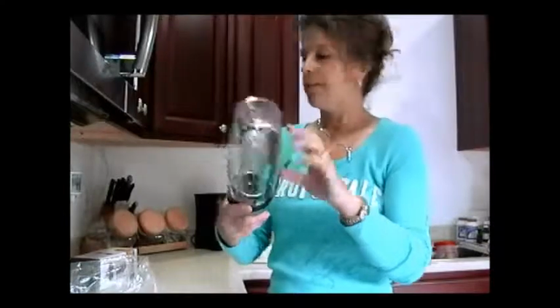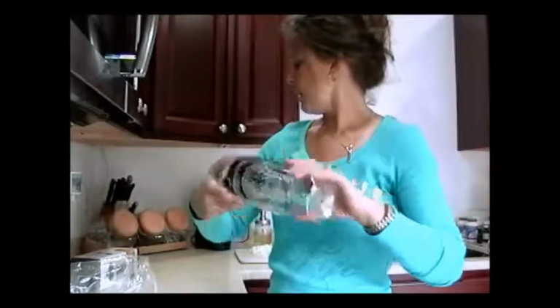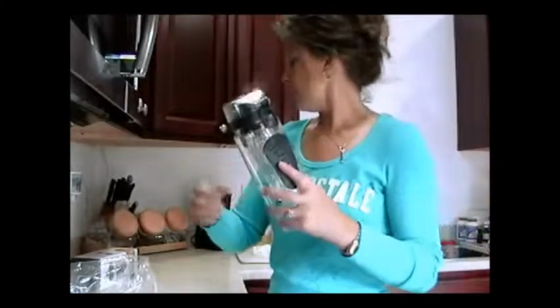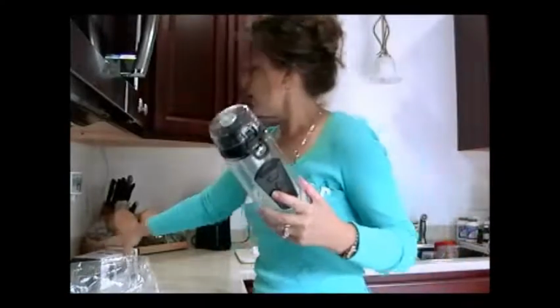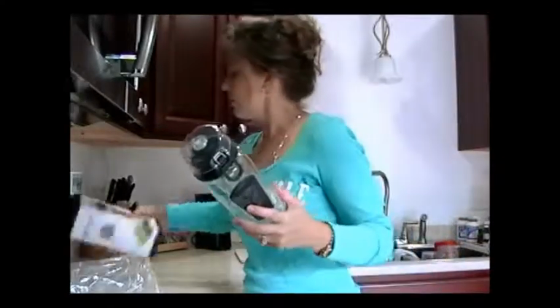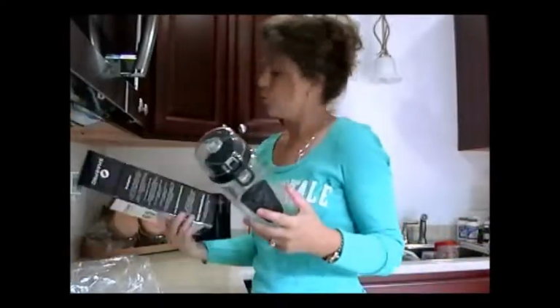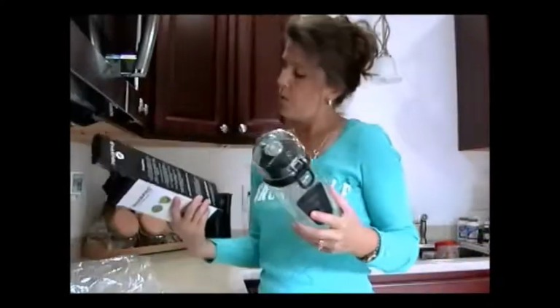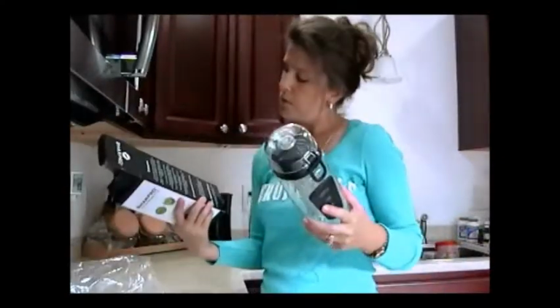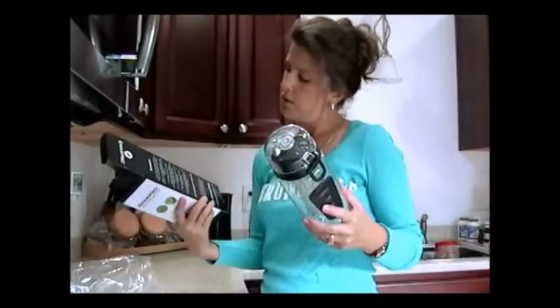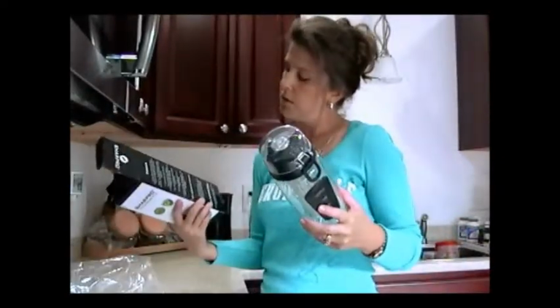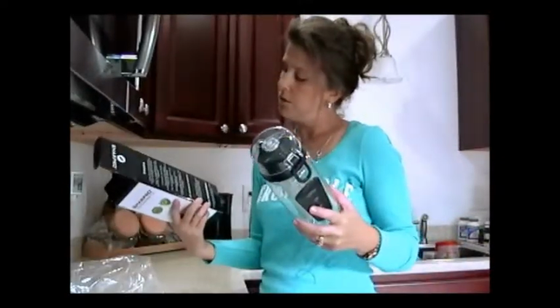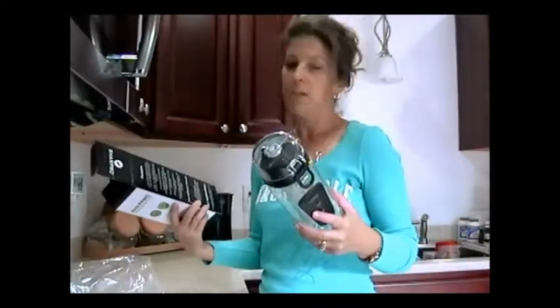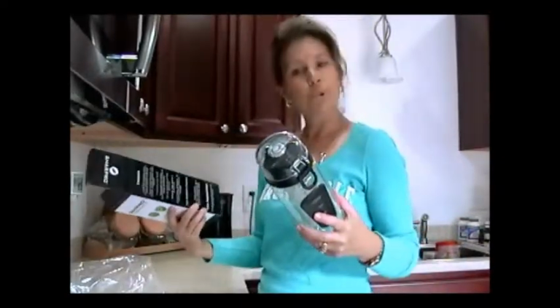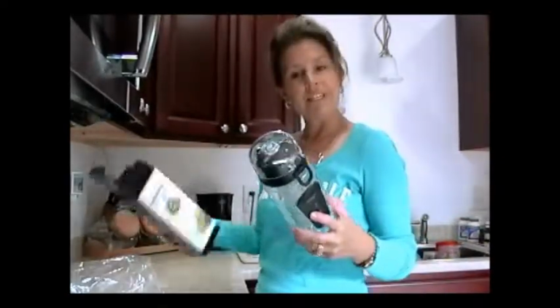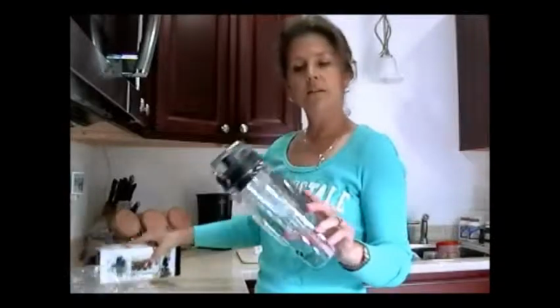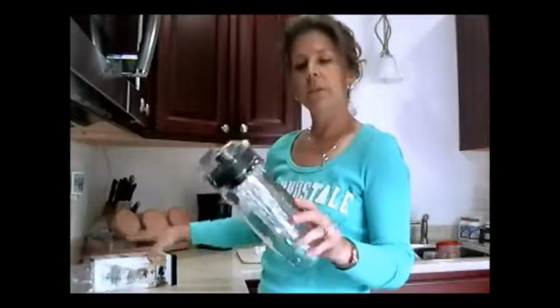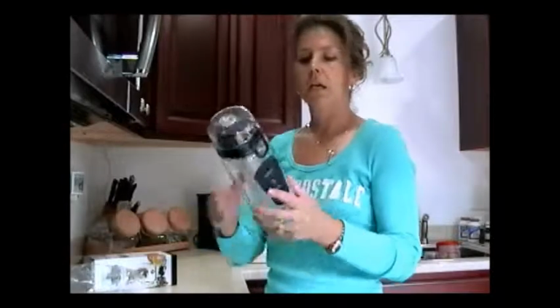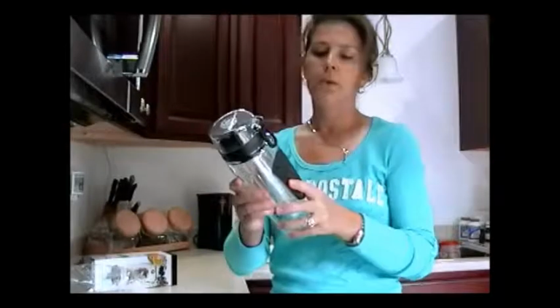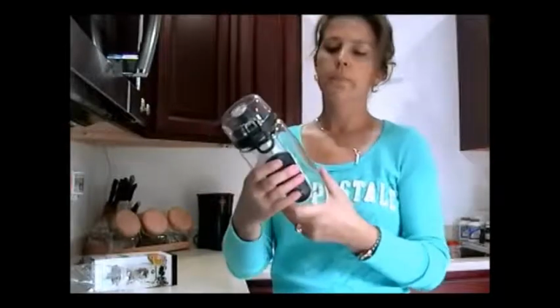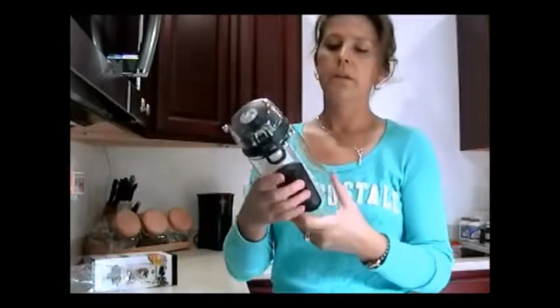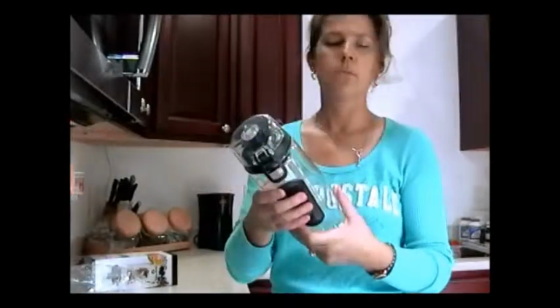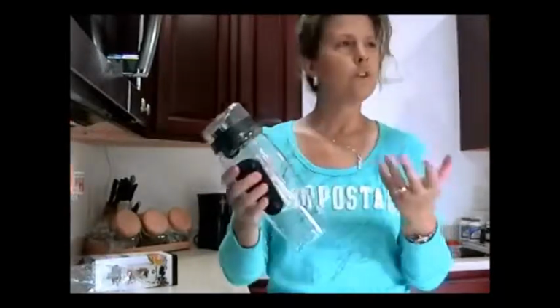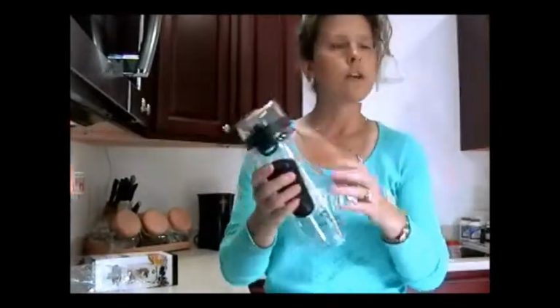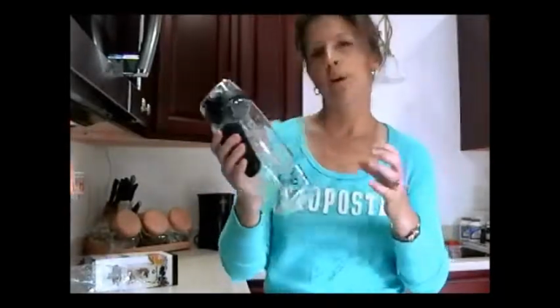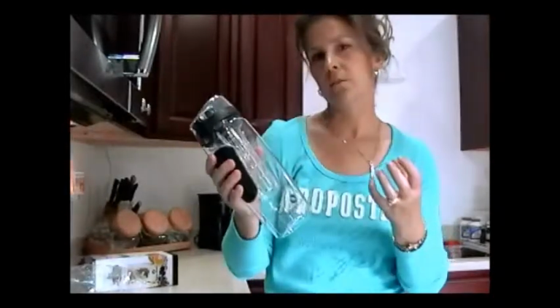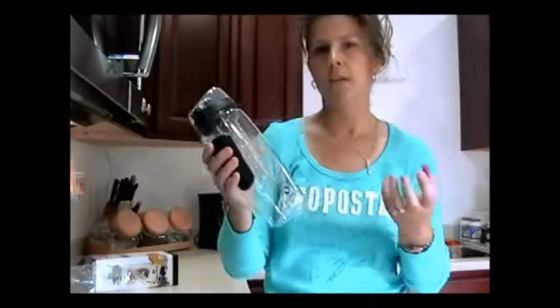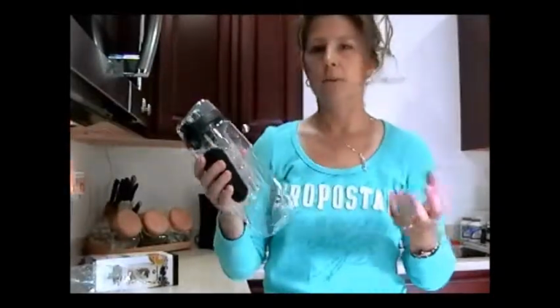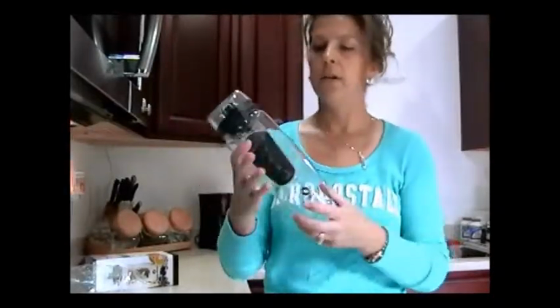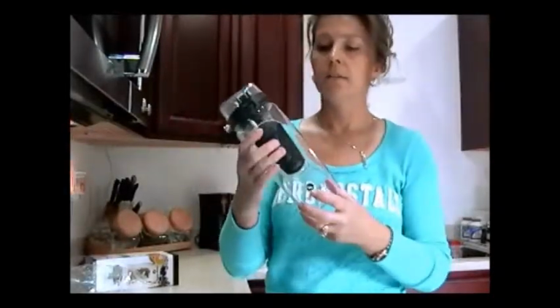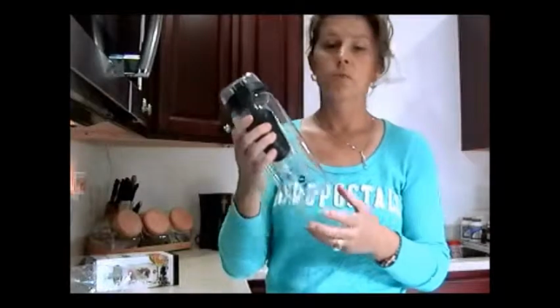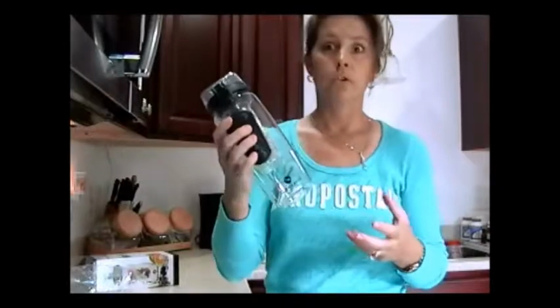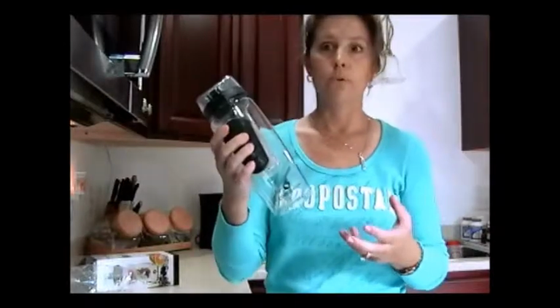This back part I thought was rubber but it's actually neoprene. So if you're outside and your bottle is sweating and it's slippery, this is a really good gripper.